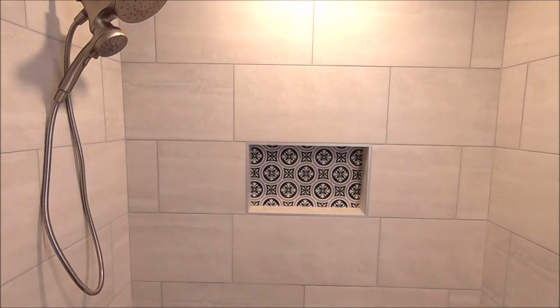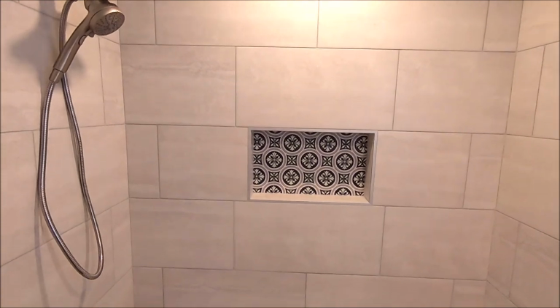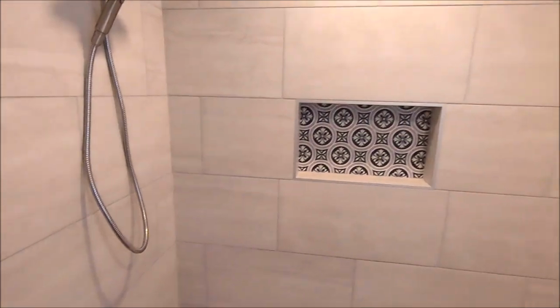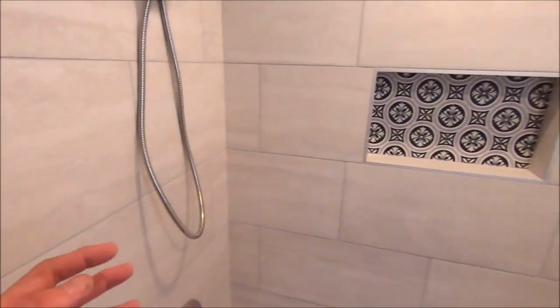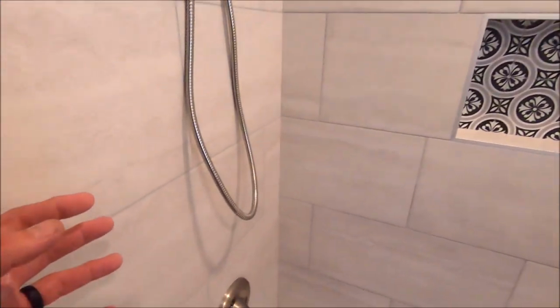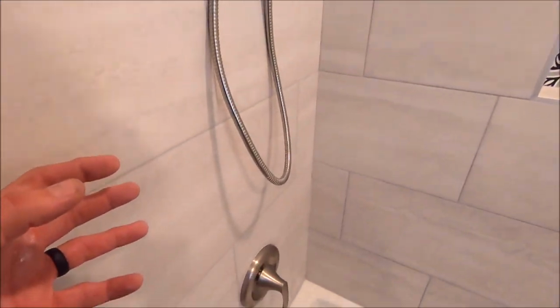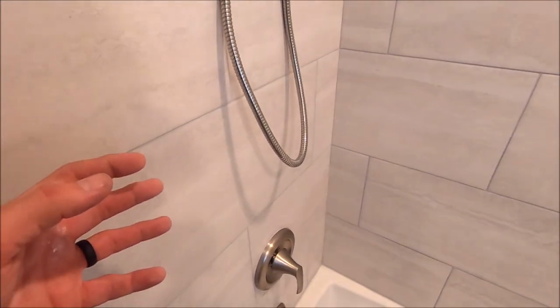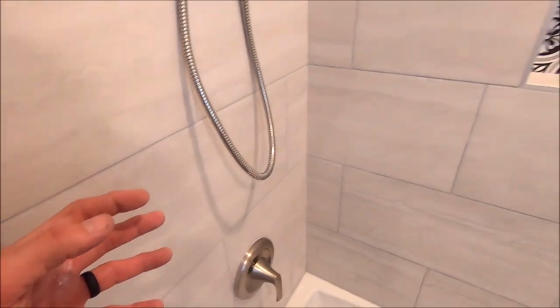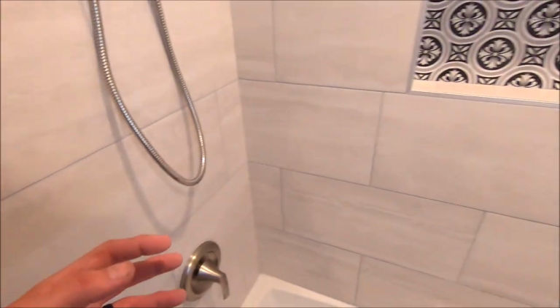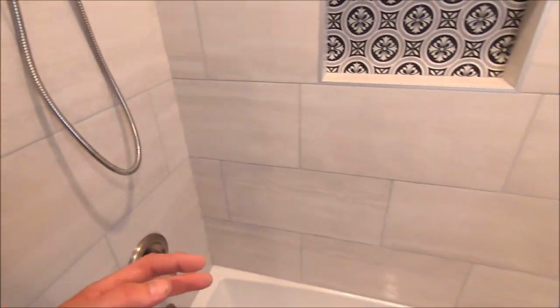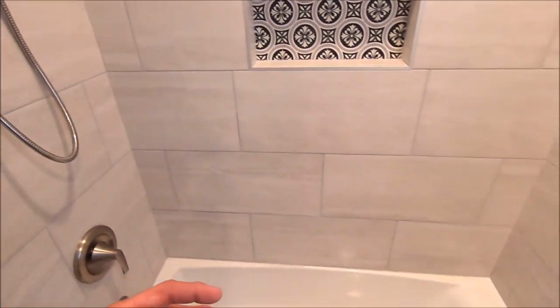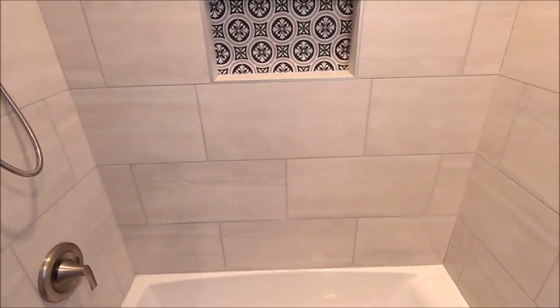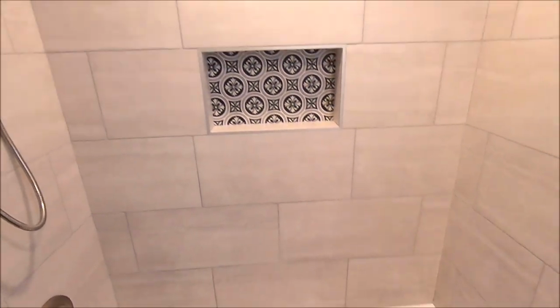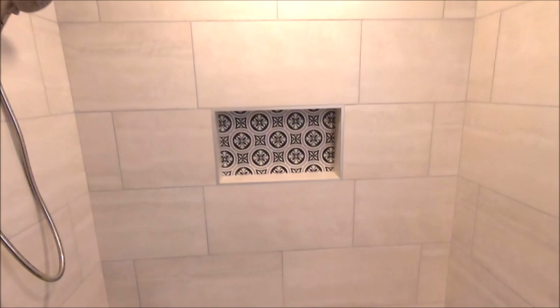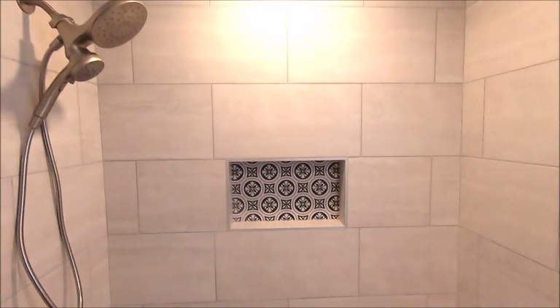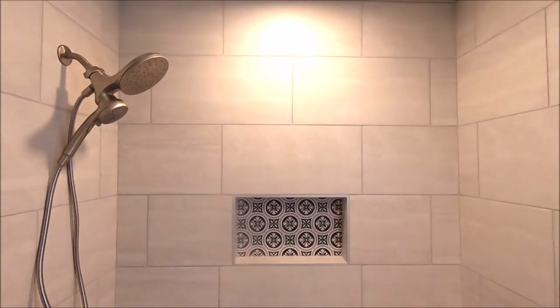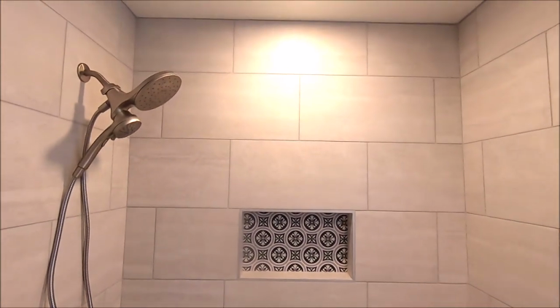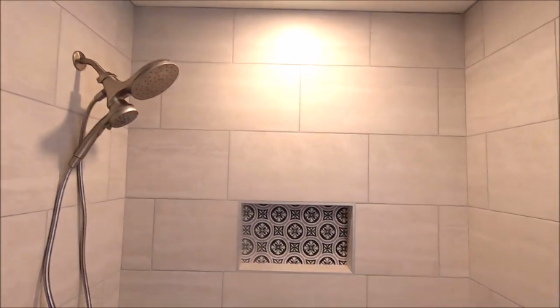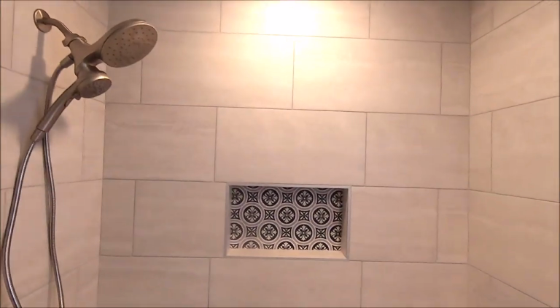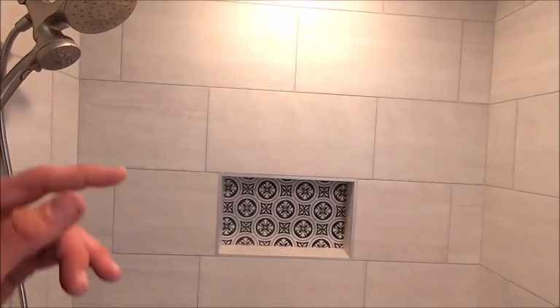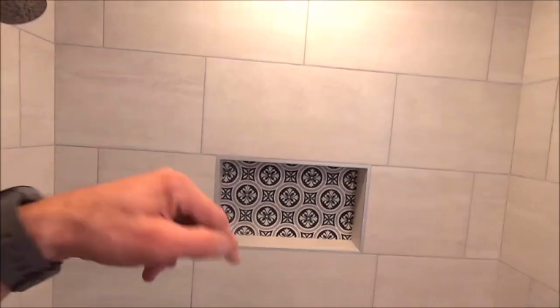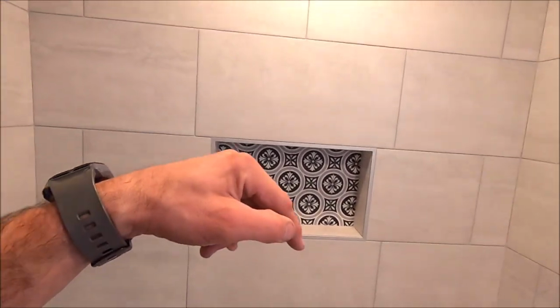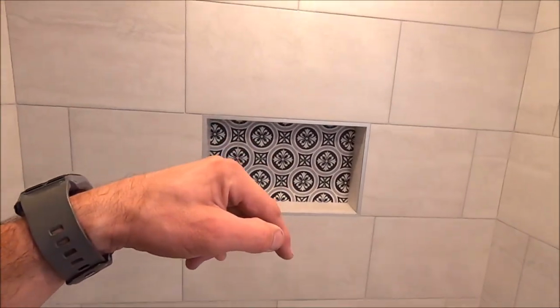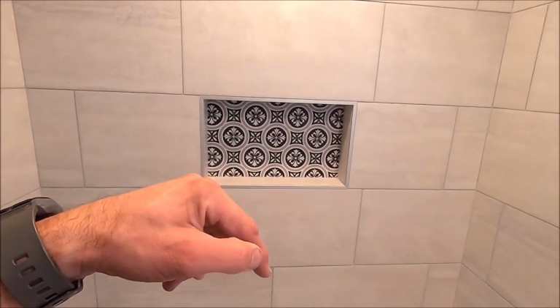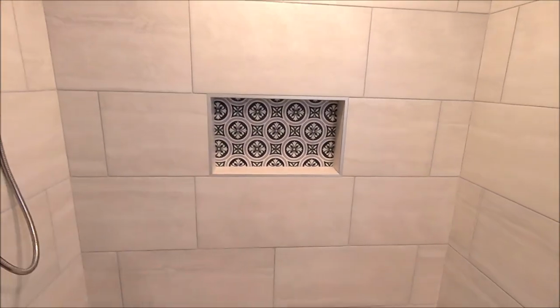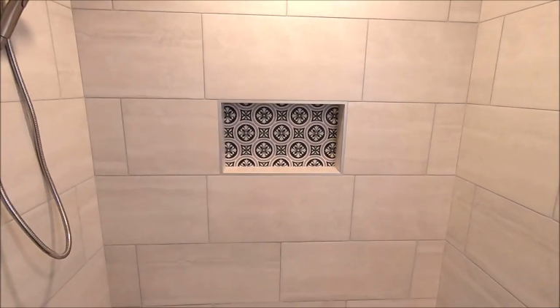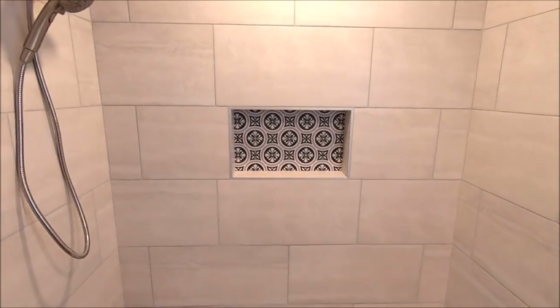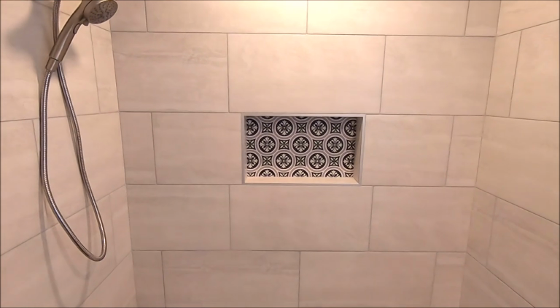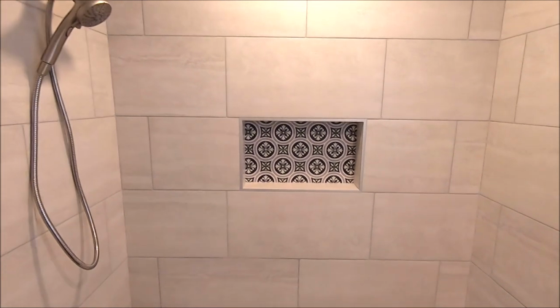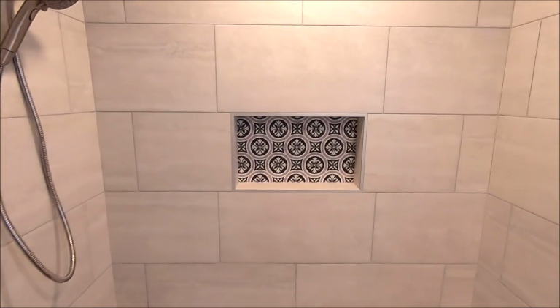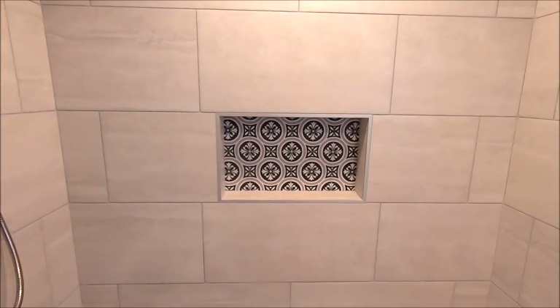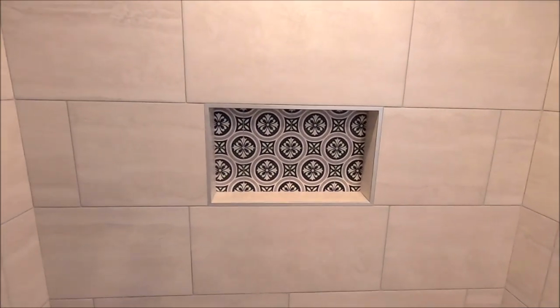And that's pretty much it, guys. Five day build. Thanks for watching. Don't forget to subscribe. Tap that bell notification down there for future videos, and I'll see you on the next one.